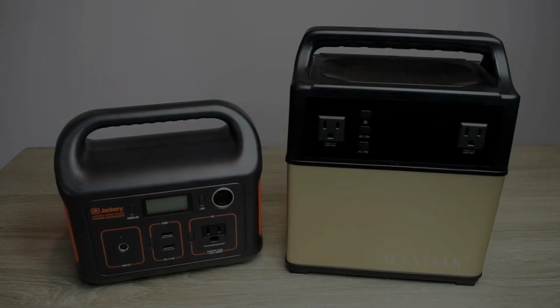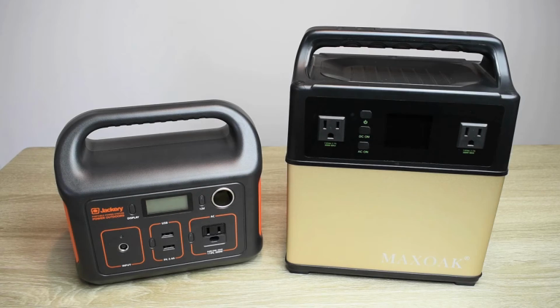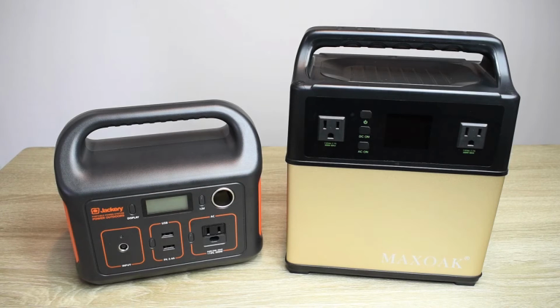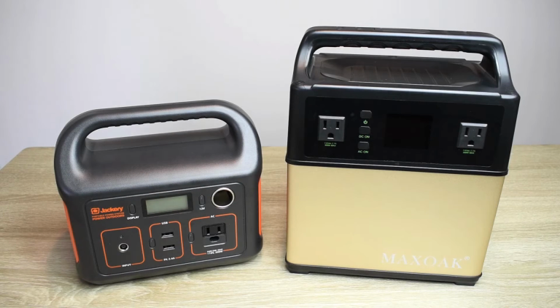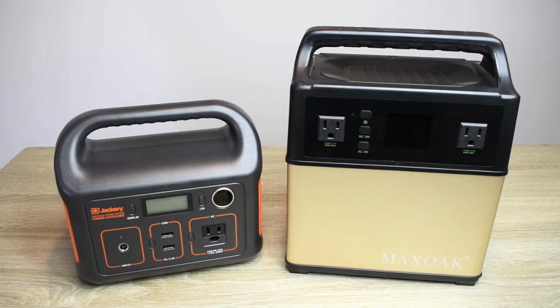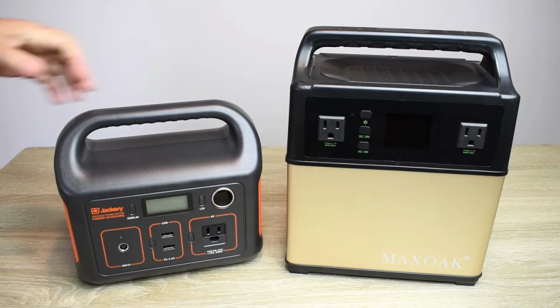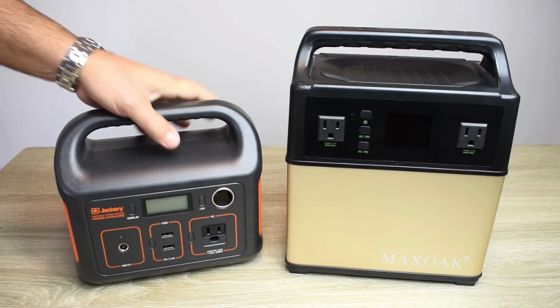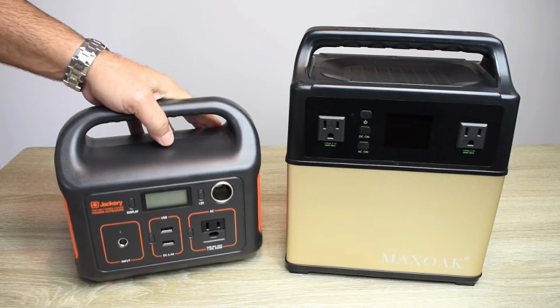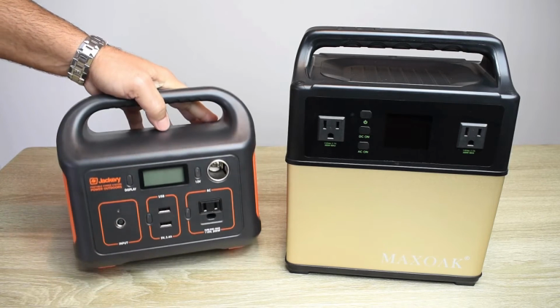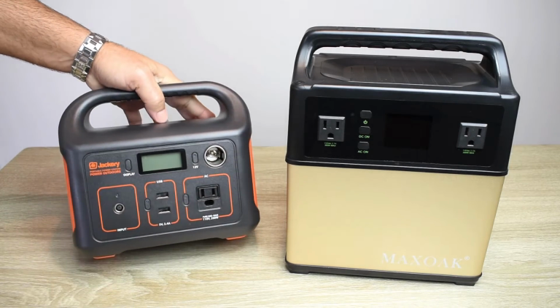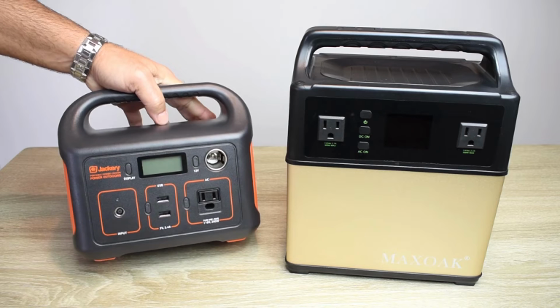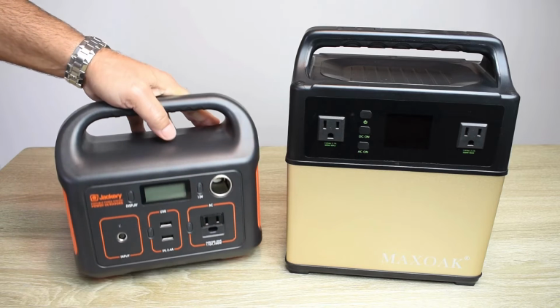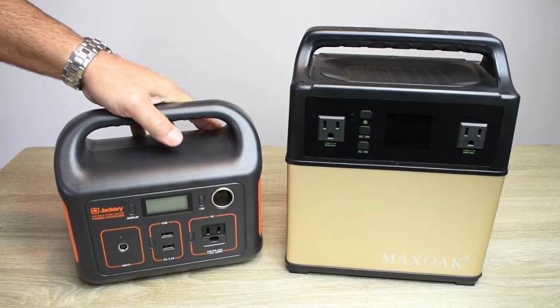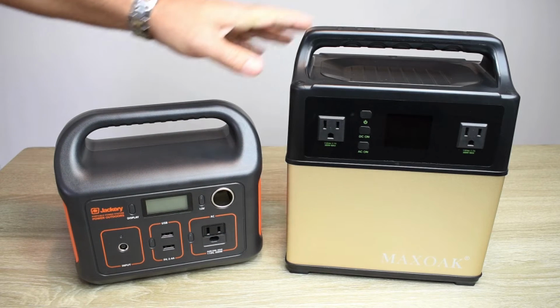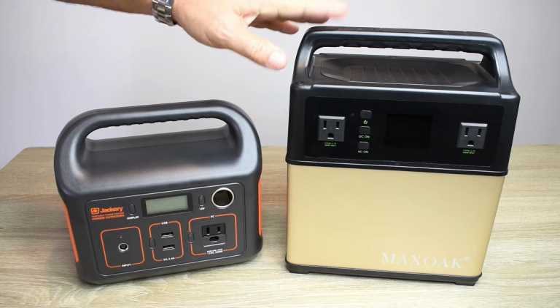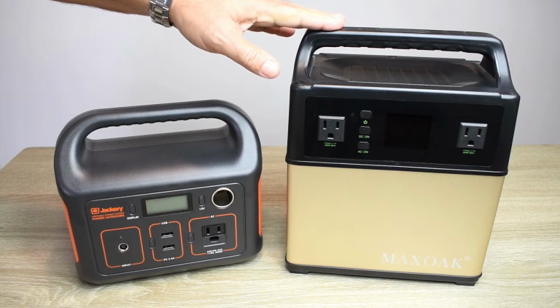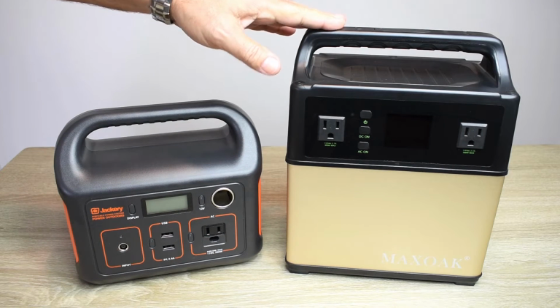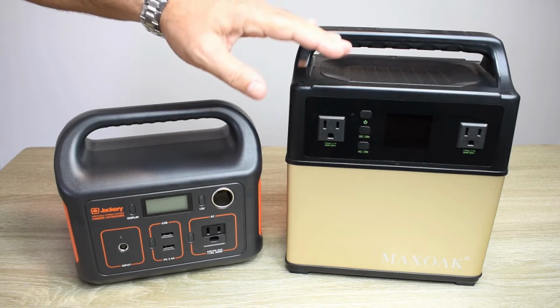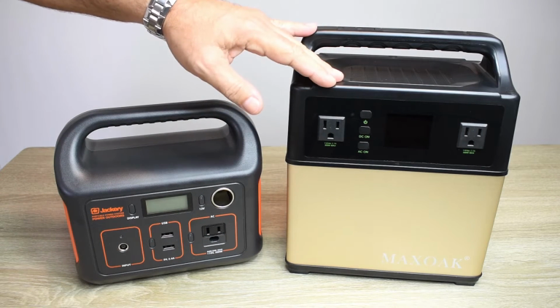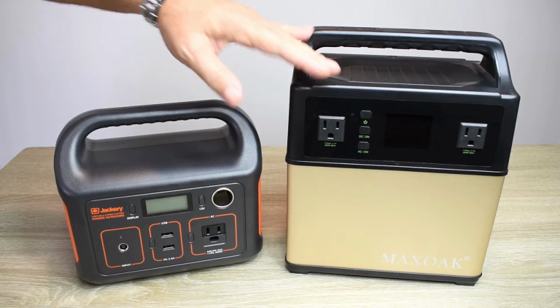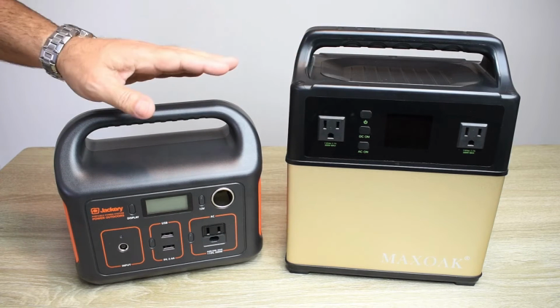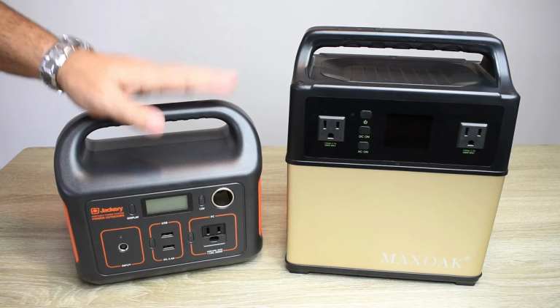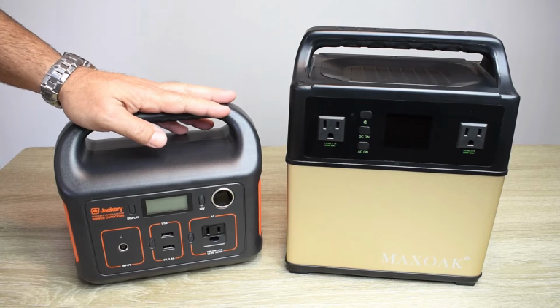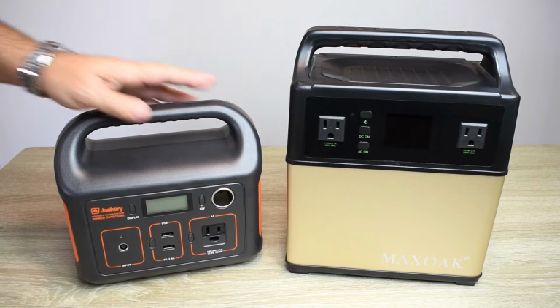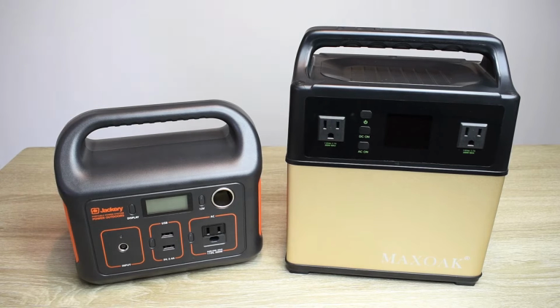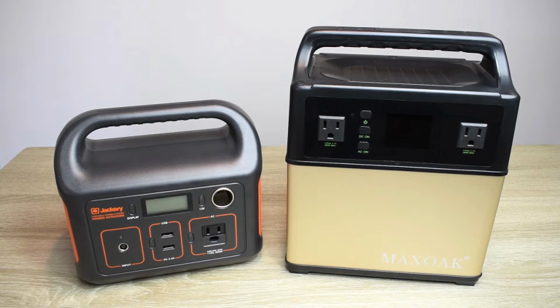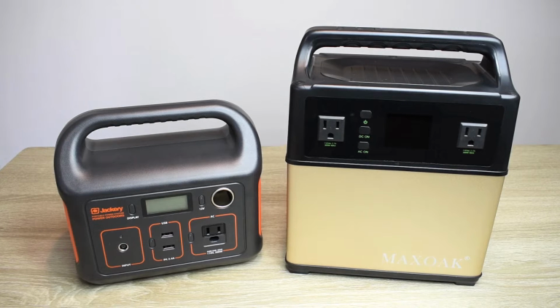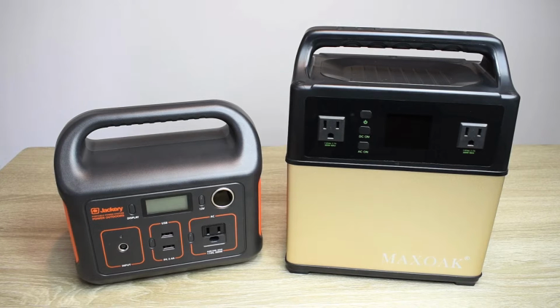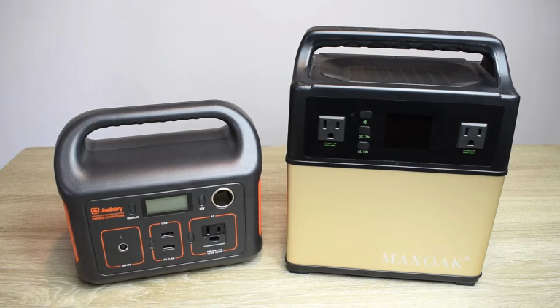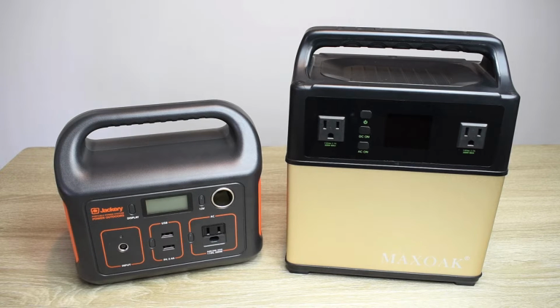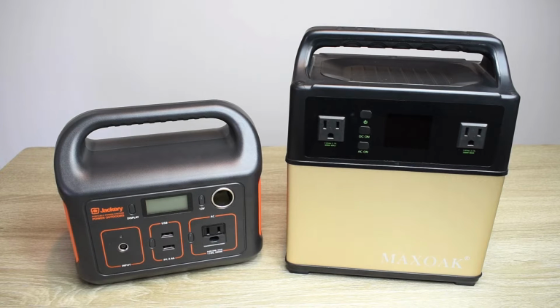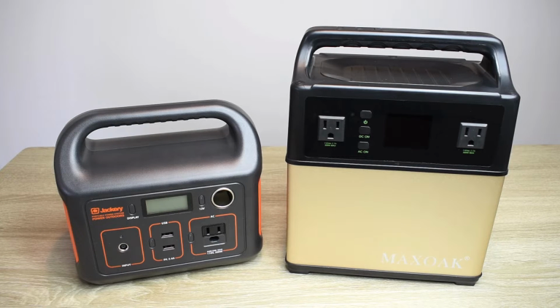Hey guys, welcome back to another video. As we all know, there are many different portable power stations being sold online. The Max Oak that you see here, as well as the Jackery Power Station, I did reviews on, and both performed very well.